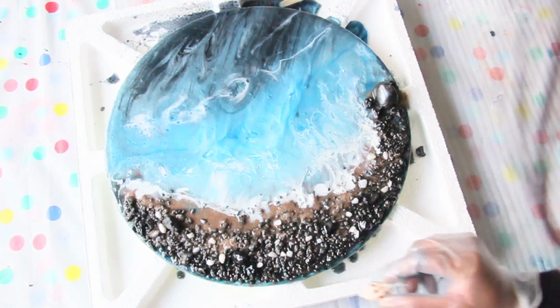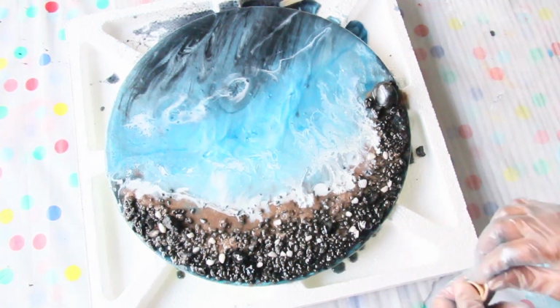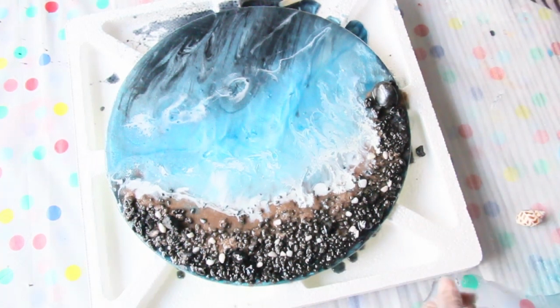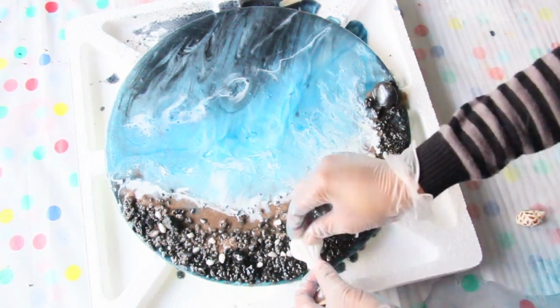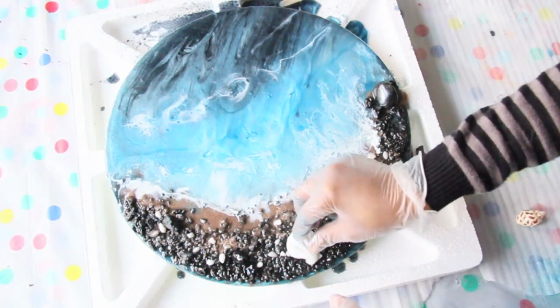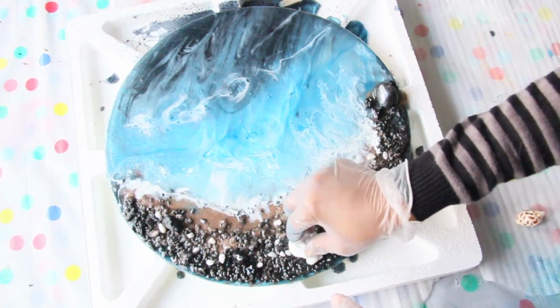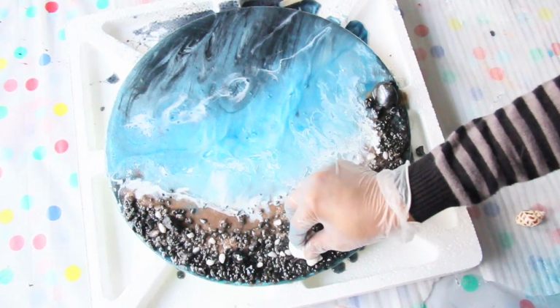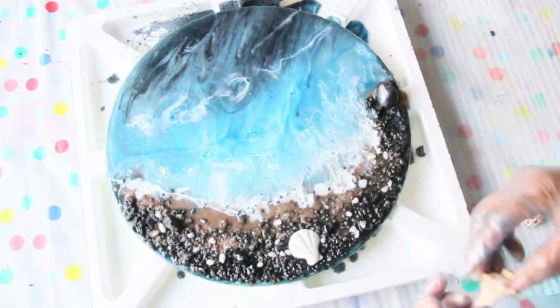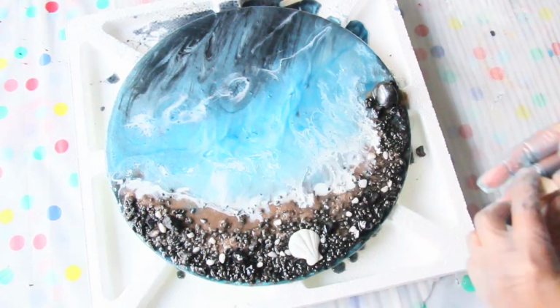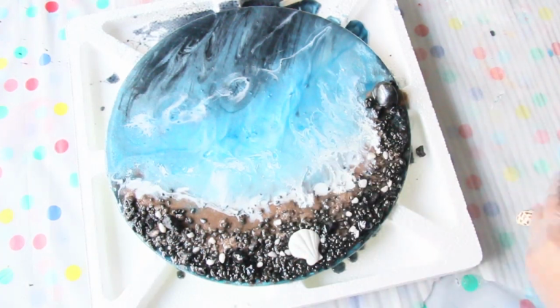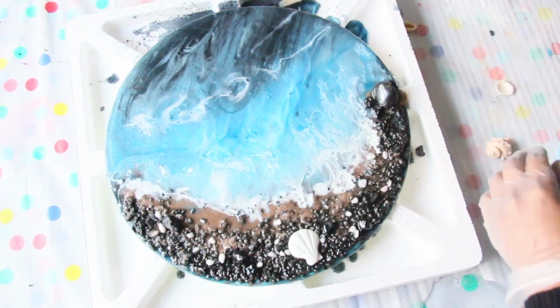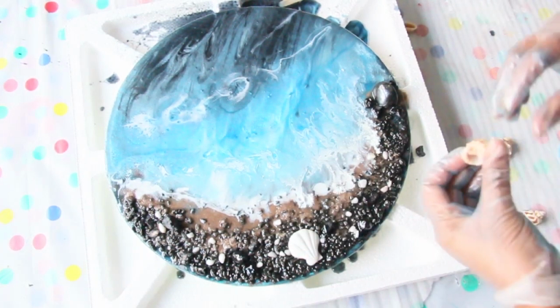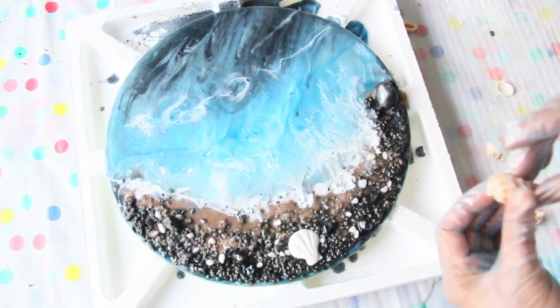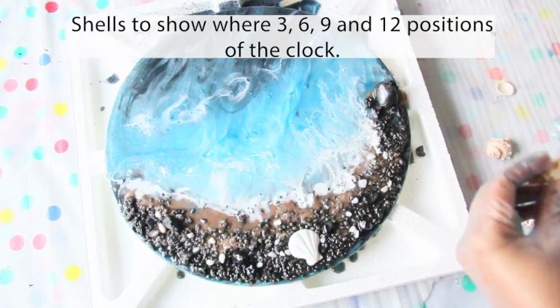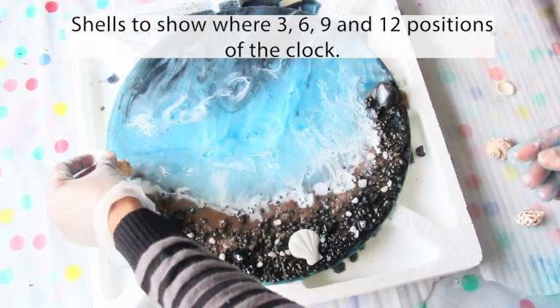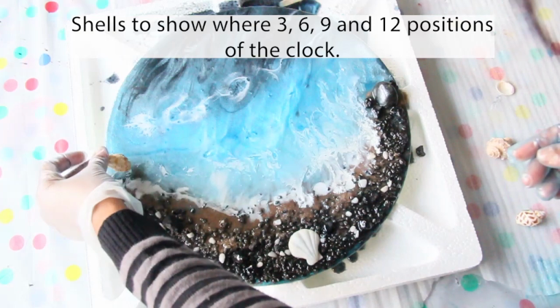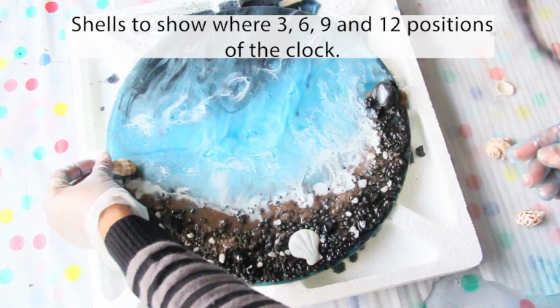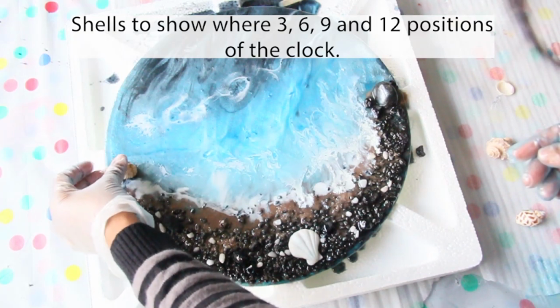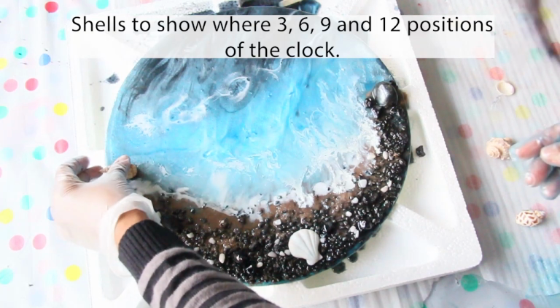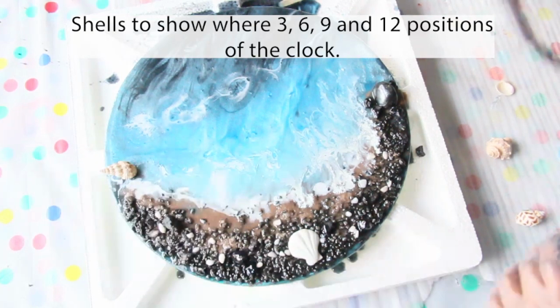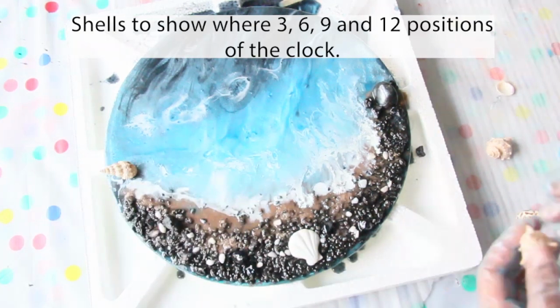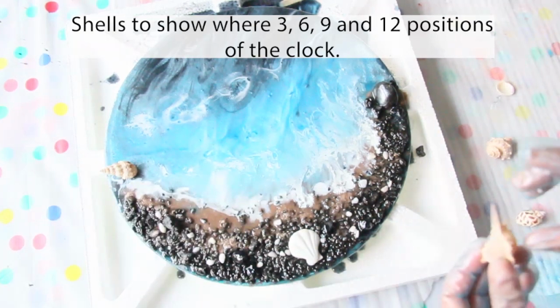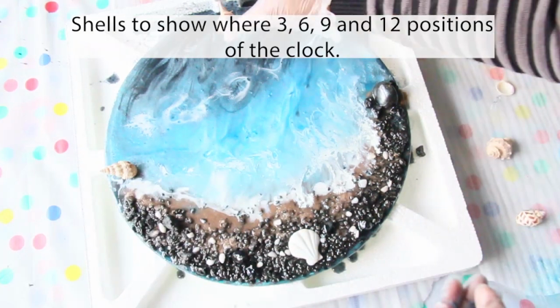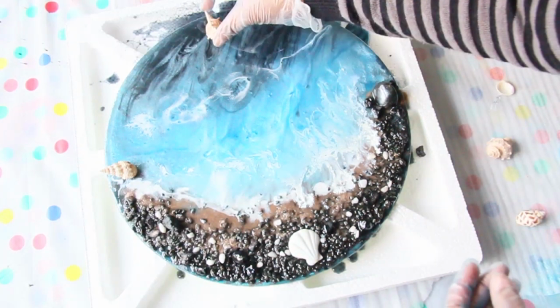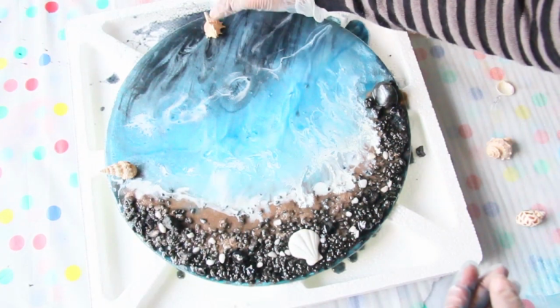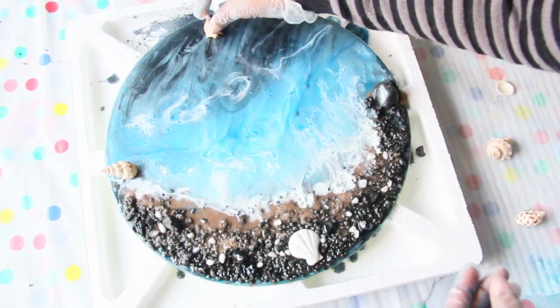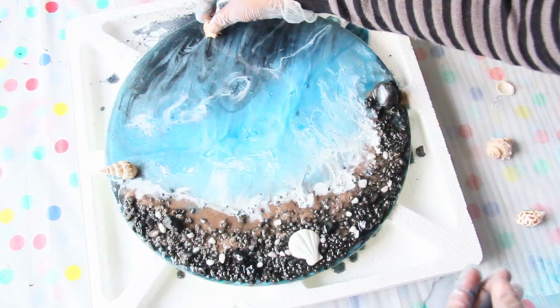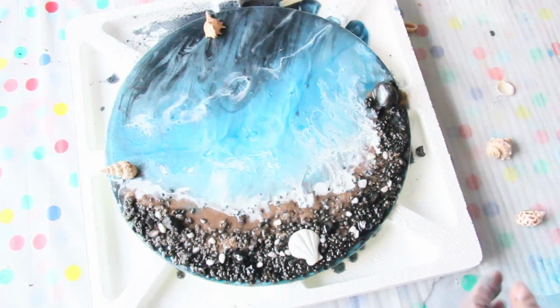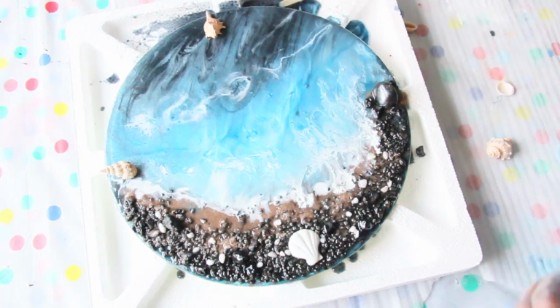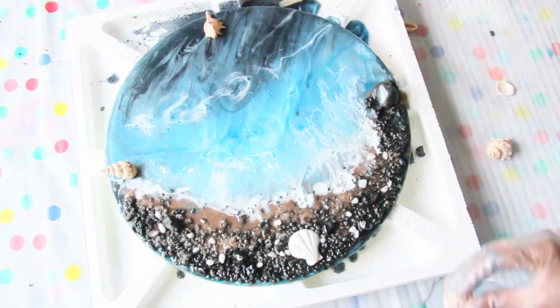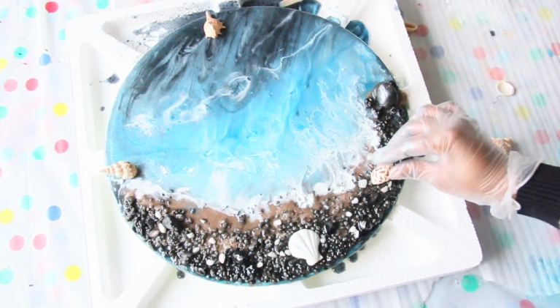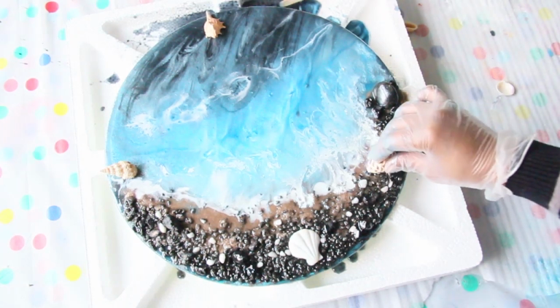Here I'm adding some cool features to the clock. After all, this is a clock, so I wanted to indicate where the three, six, nine, and twelve positions are by adding some shells.